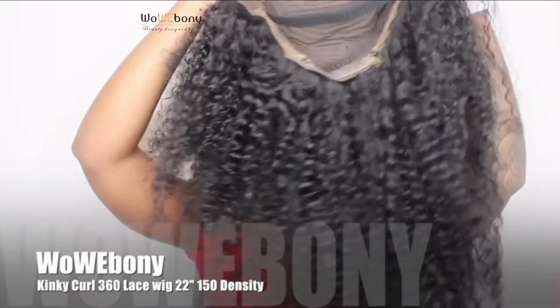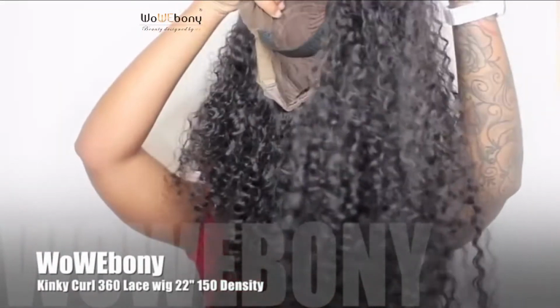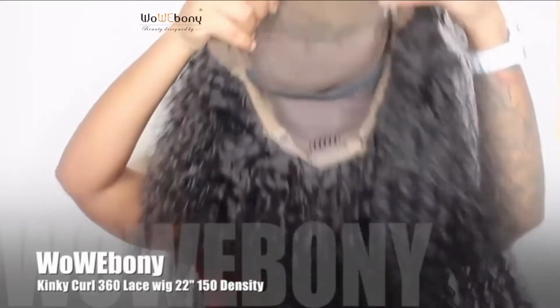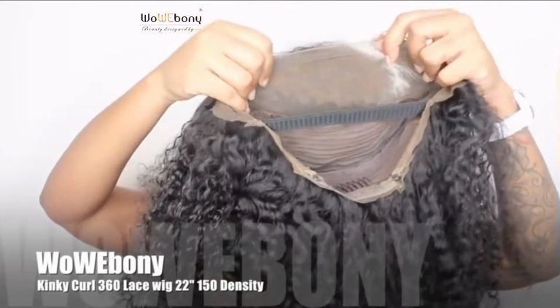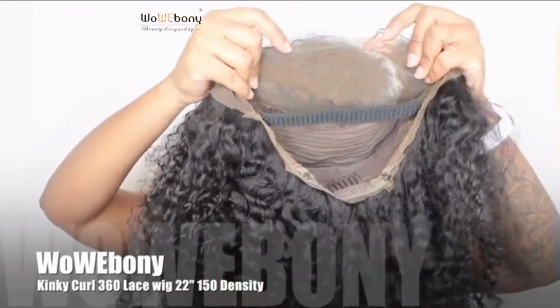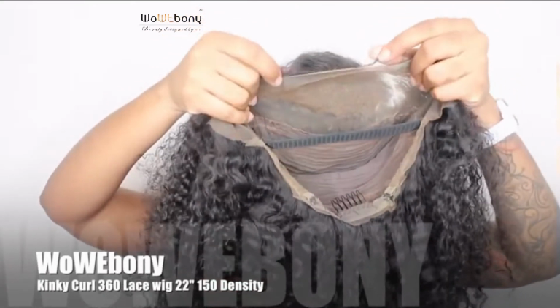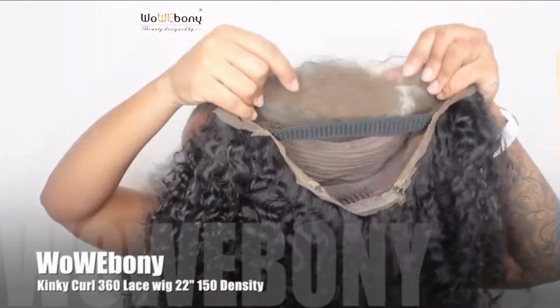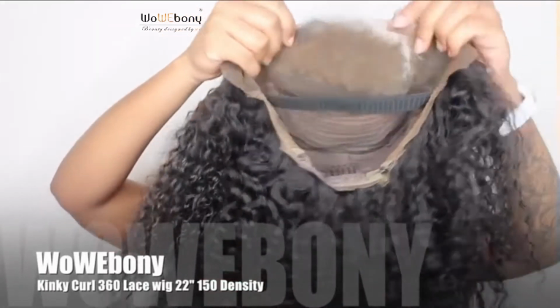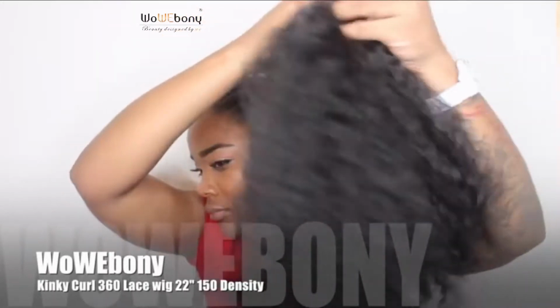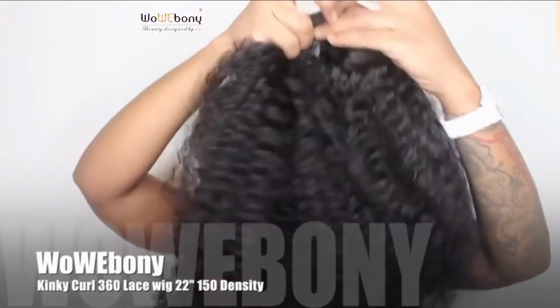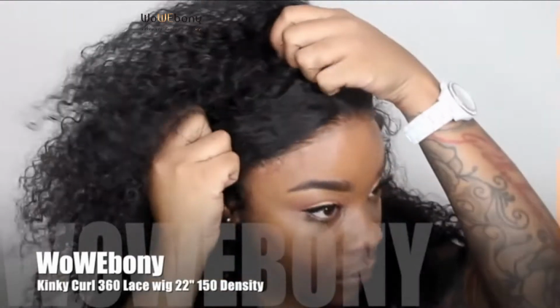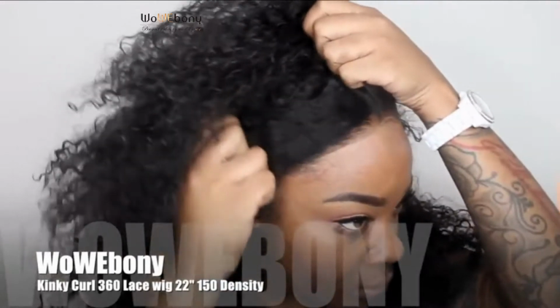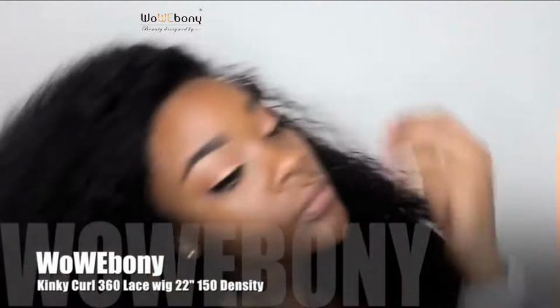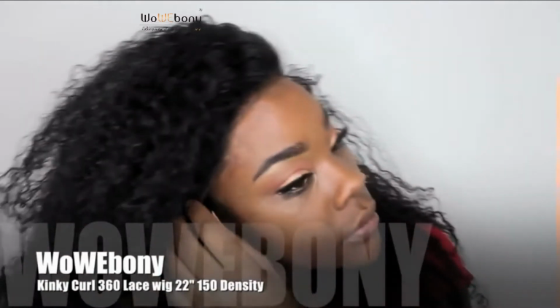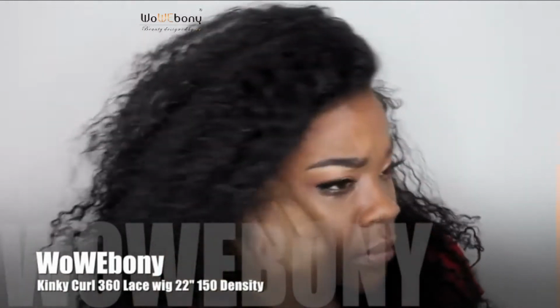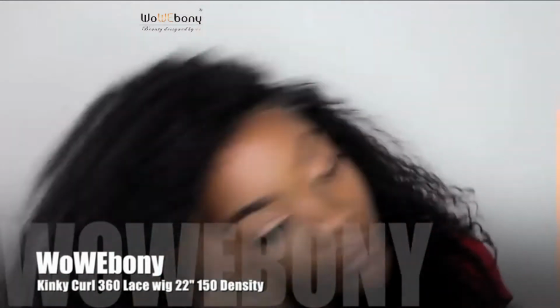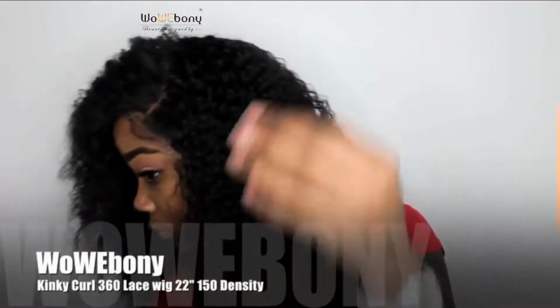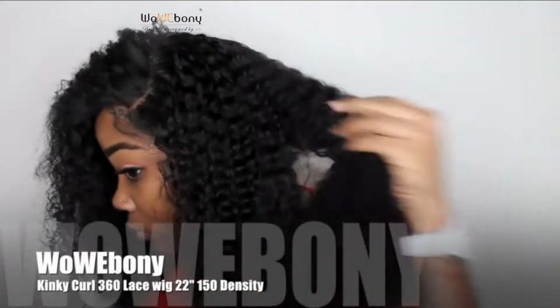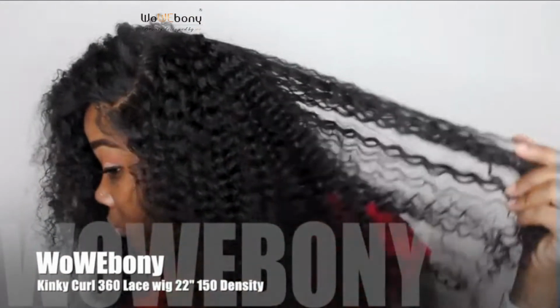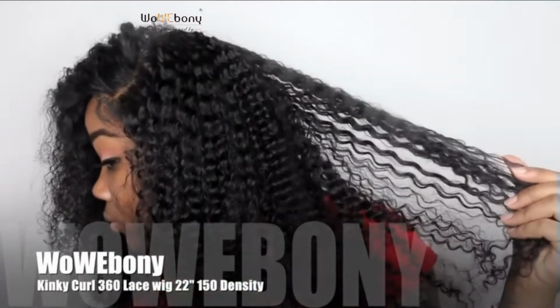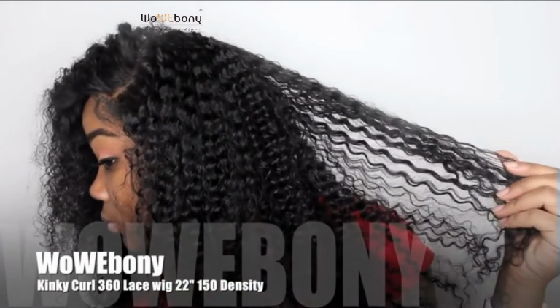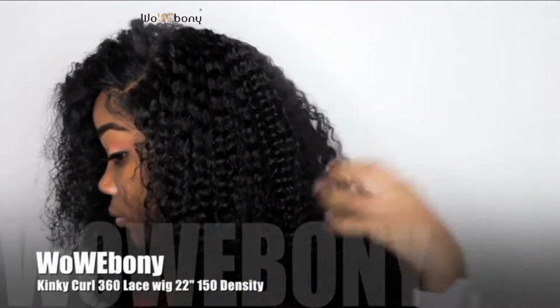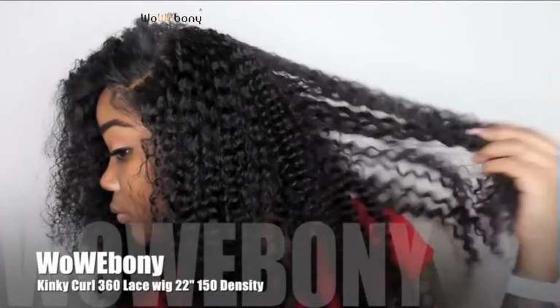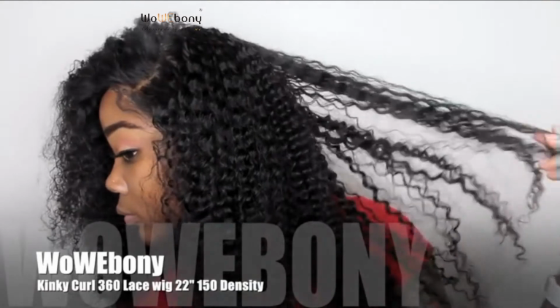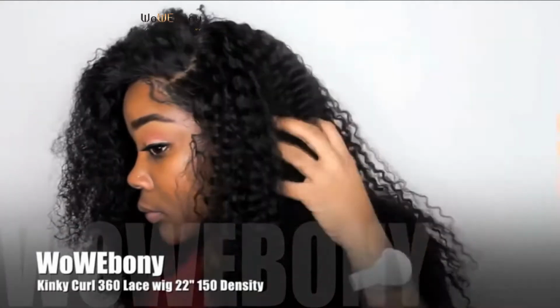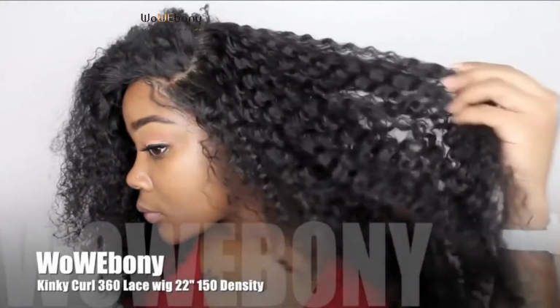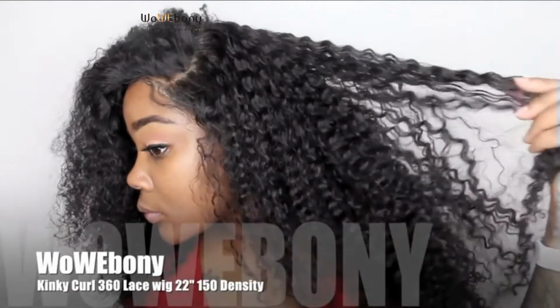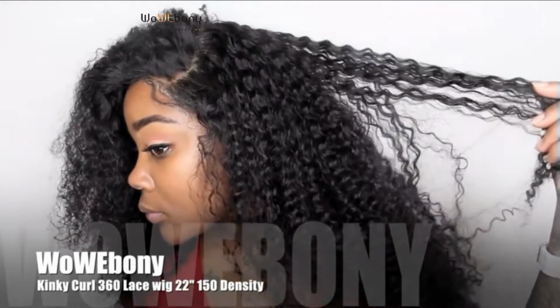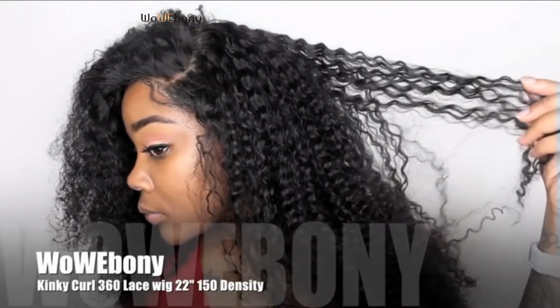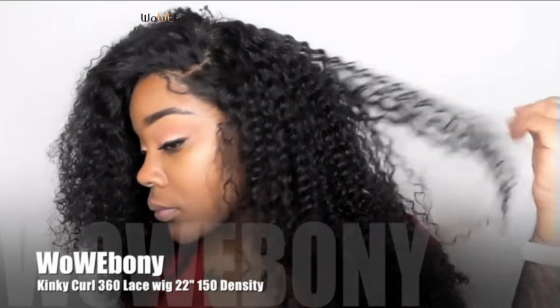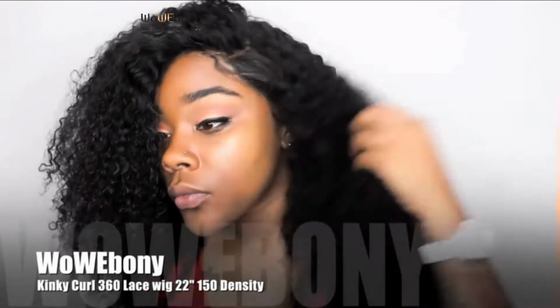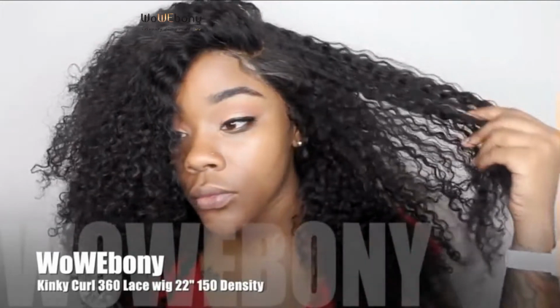This is pretty much how the wig was after I finished customizing it the first time. I just put the wig on and this is before I washed it — I was trying to get a good look at it and go ahead and add my layers. This is how the curls were looking; they were pretty tight, and it is a kinky curl pattern.